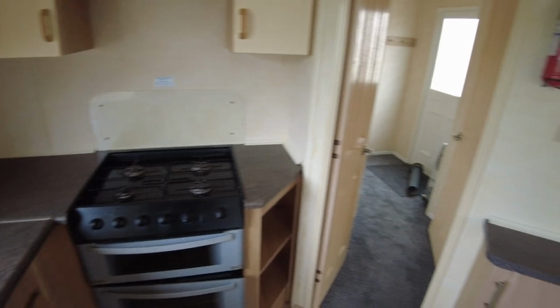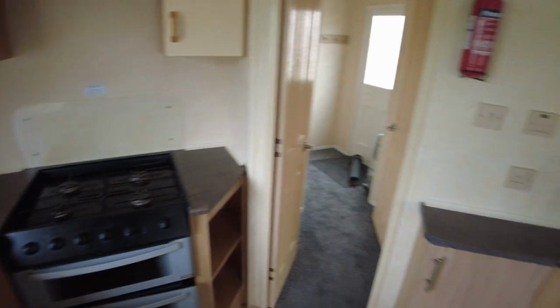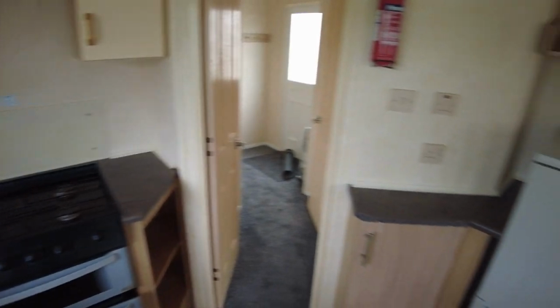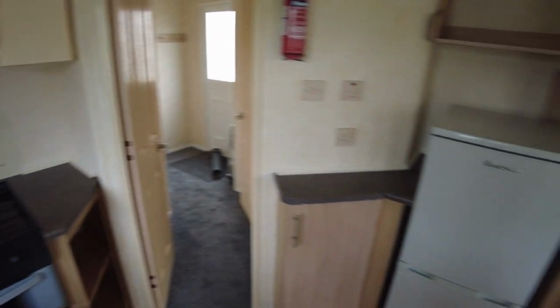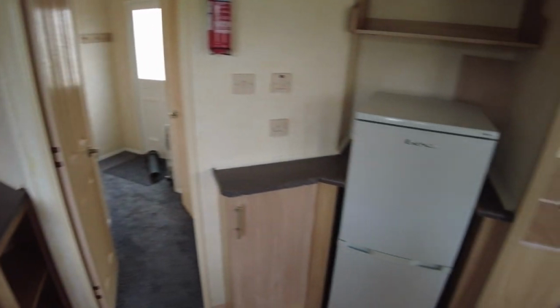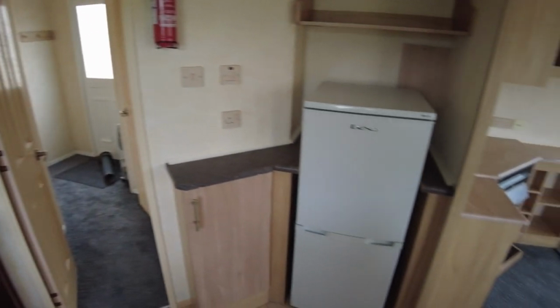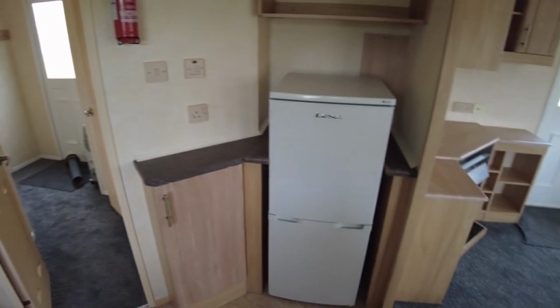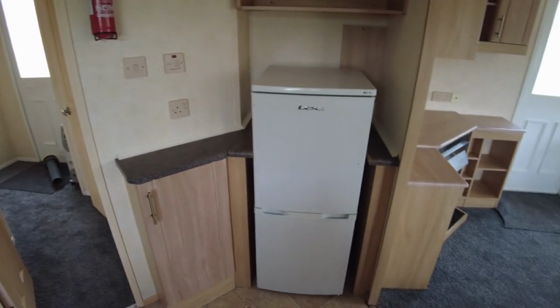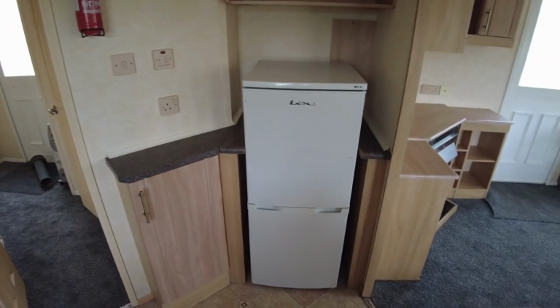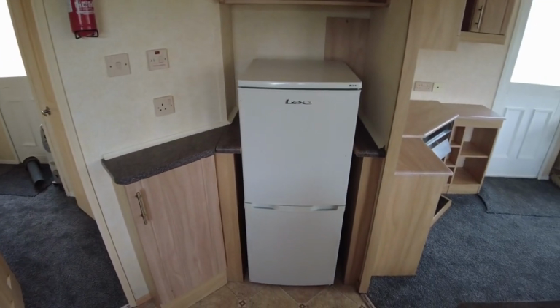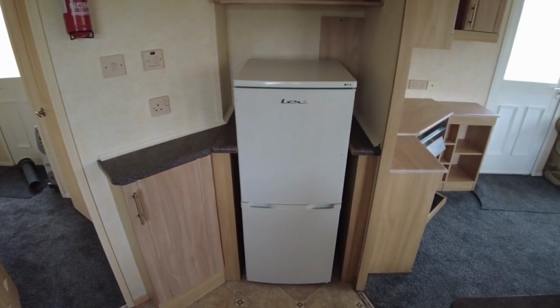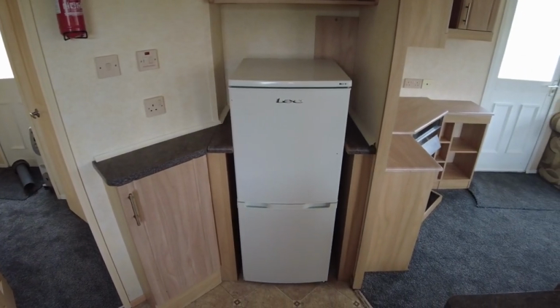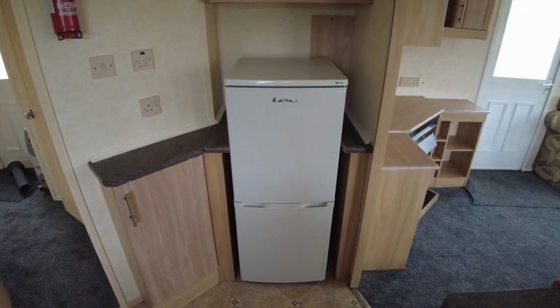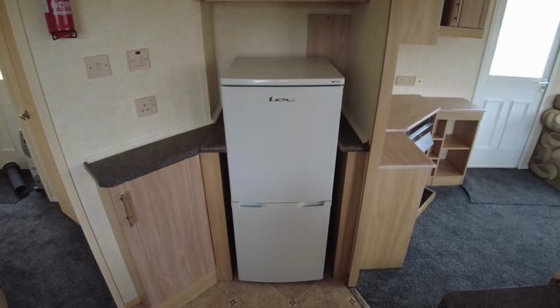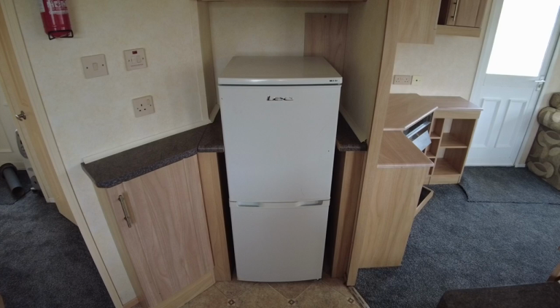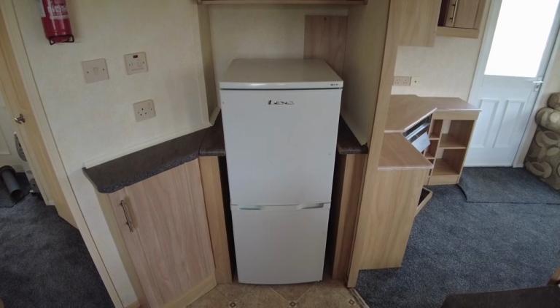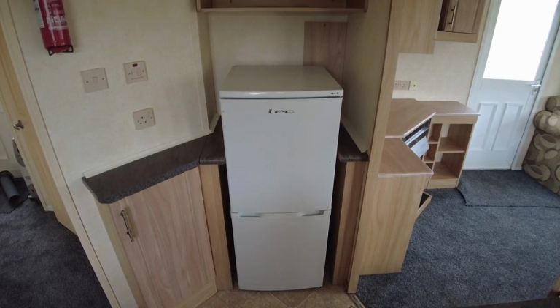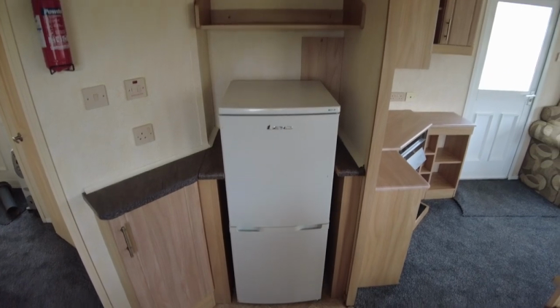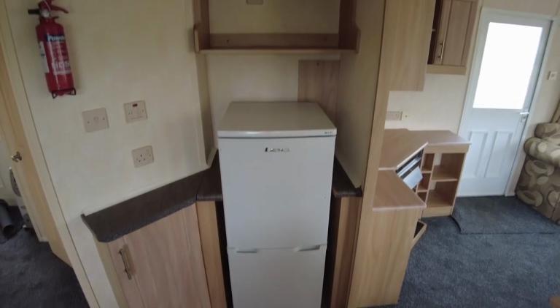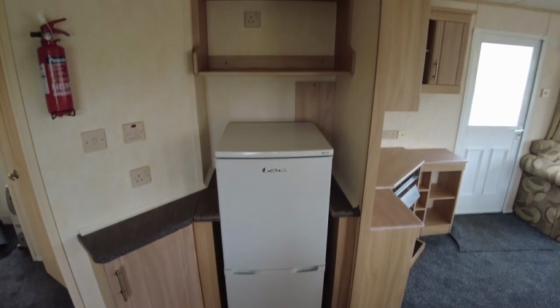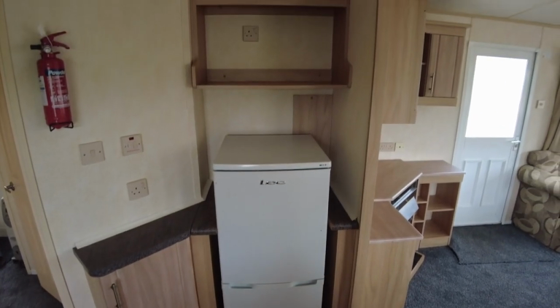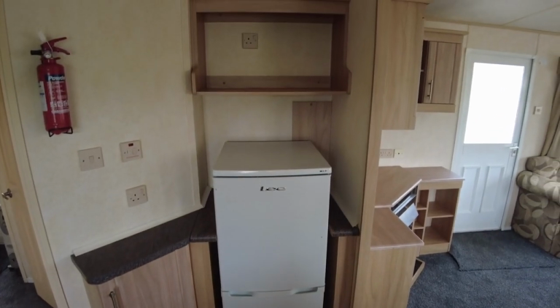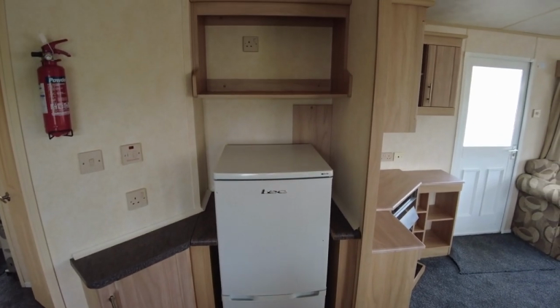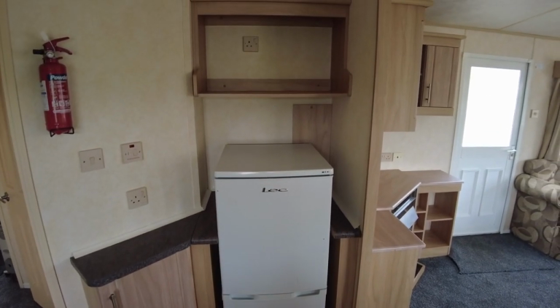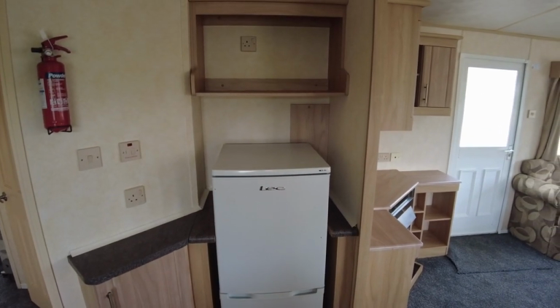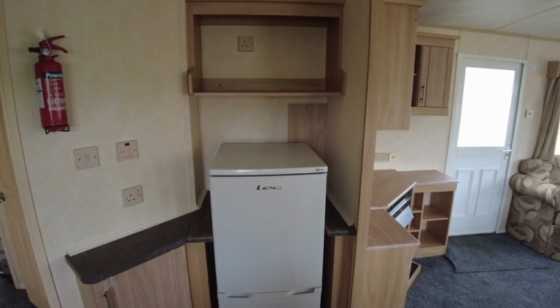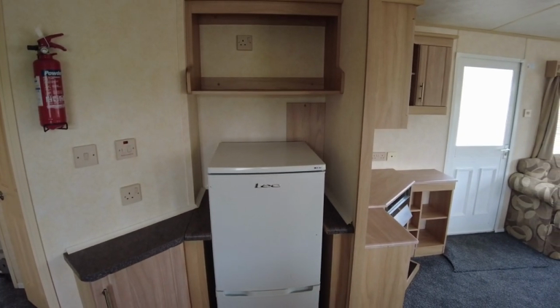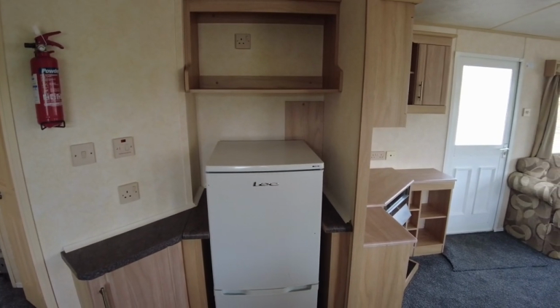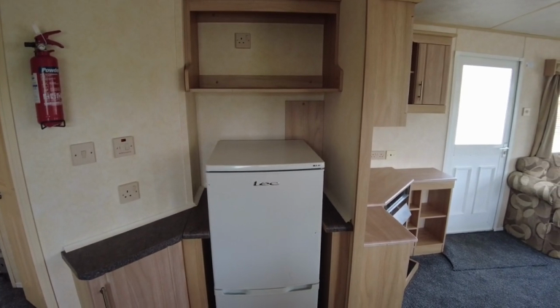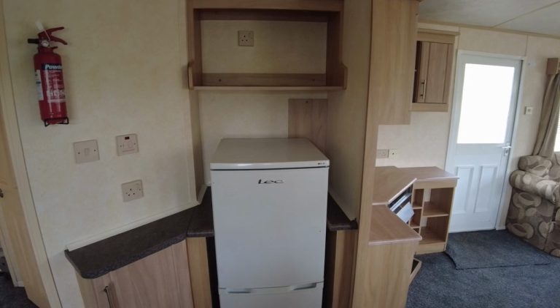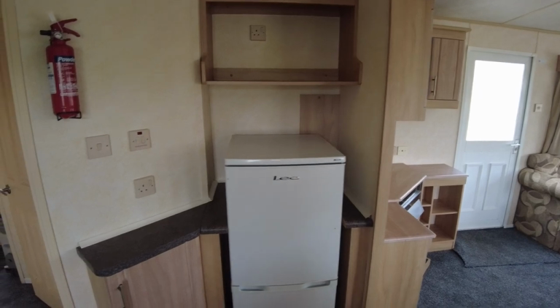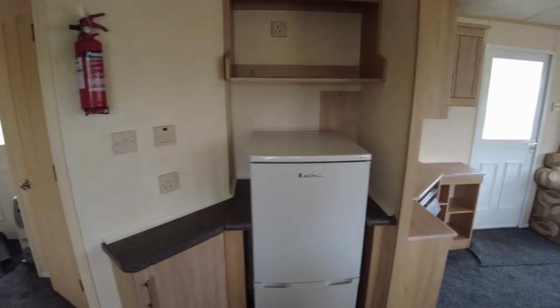Spinning around, we have a fridge freezer here, but there is space to have a taller one if you wanted. You could also cut the worktop and get a wider one in there if you preferred.